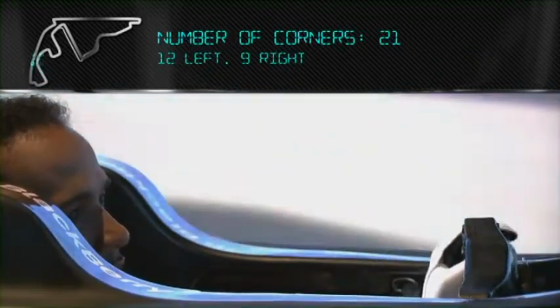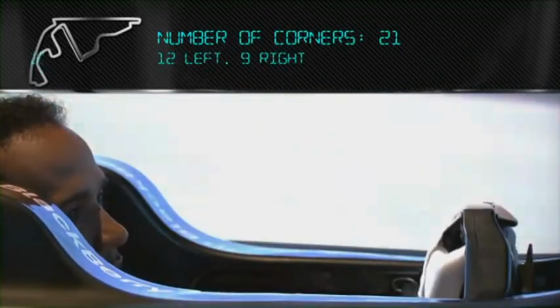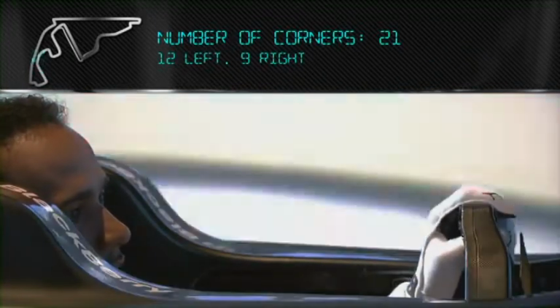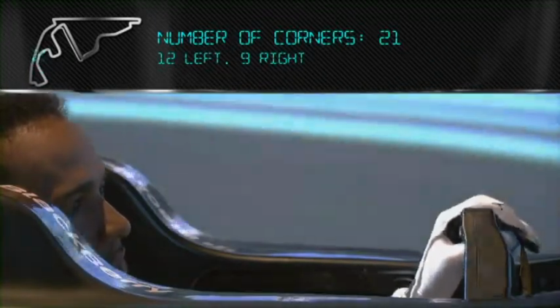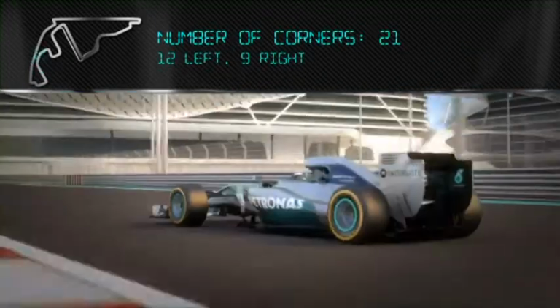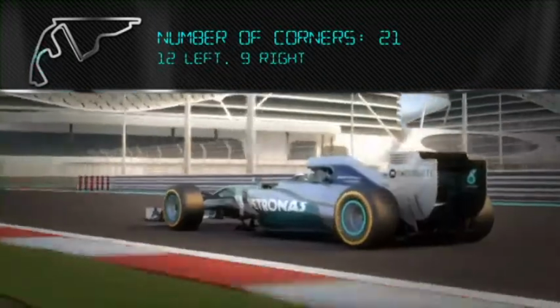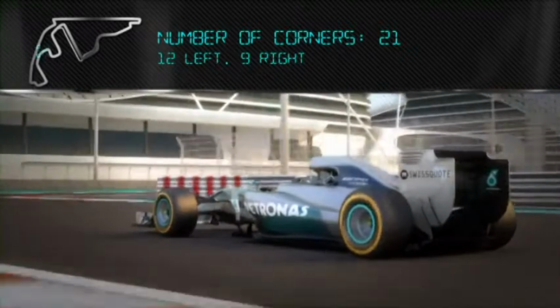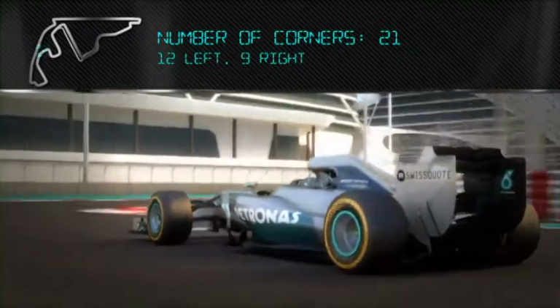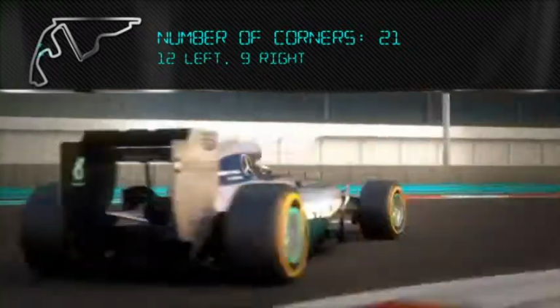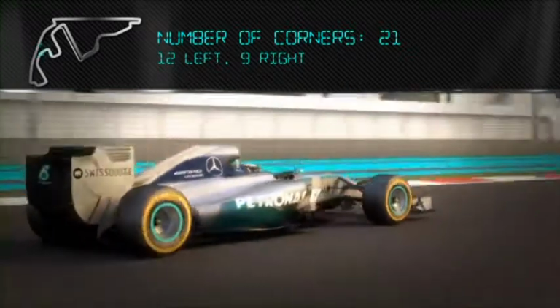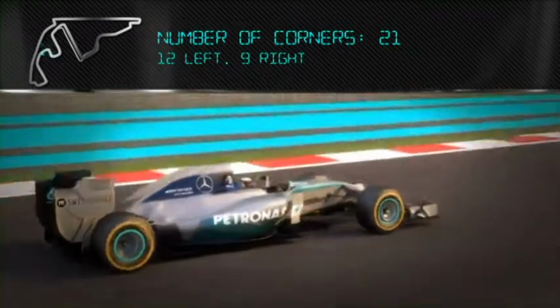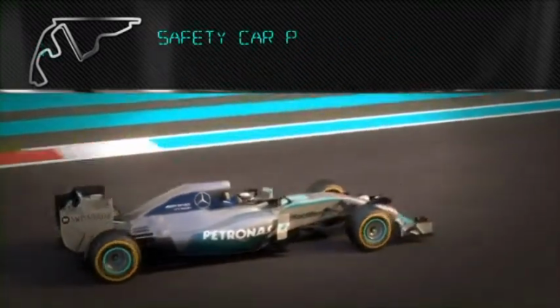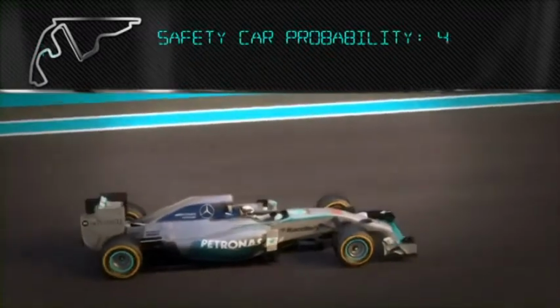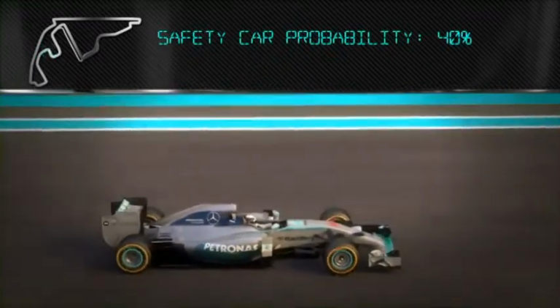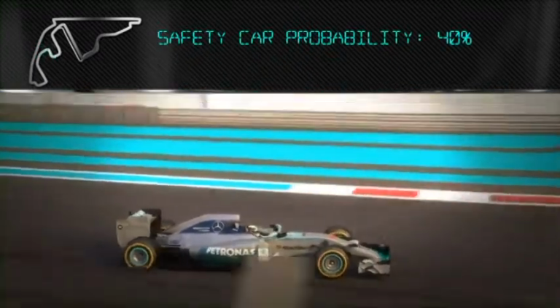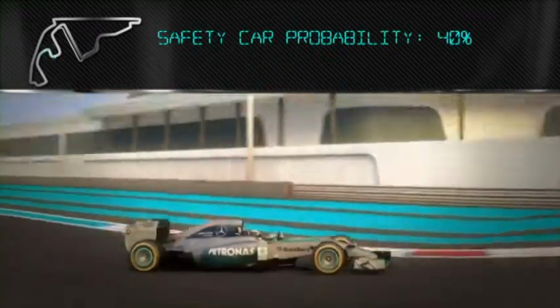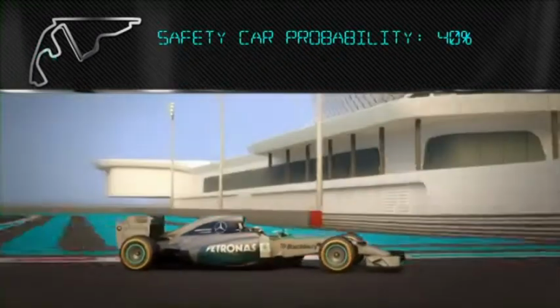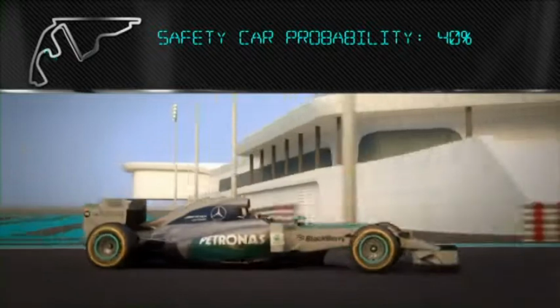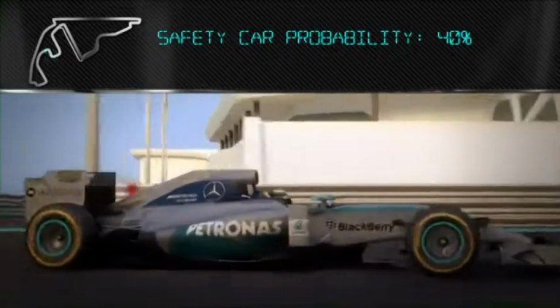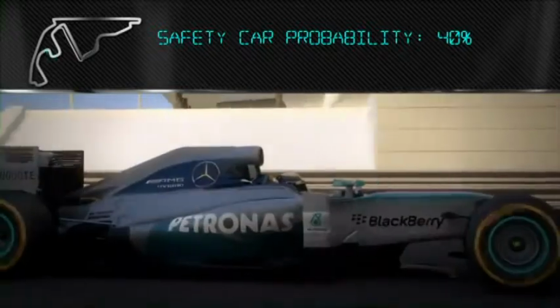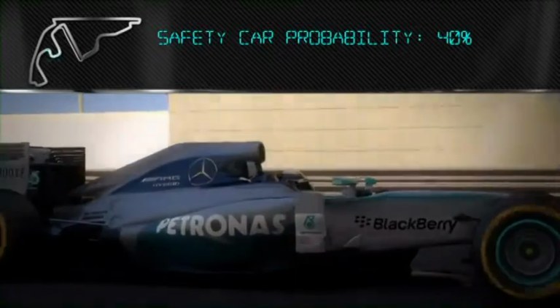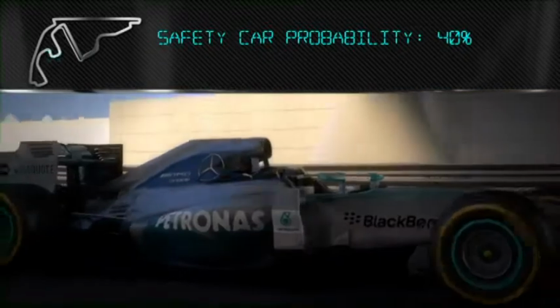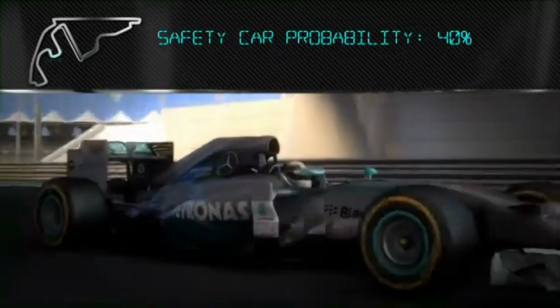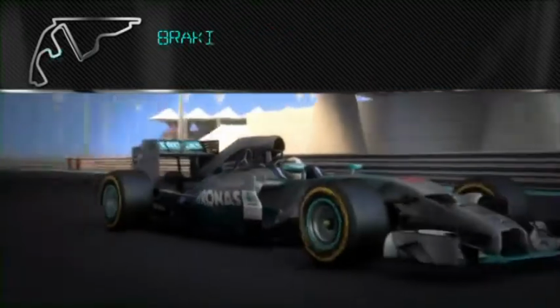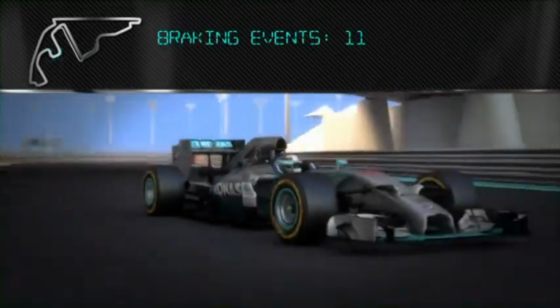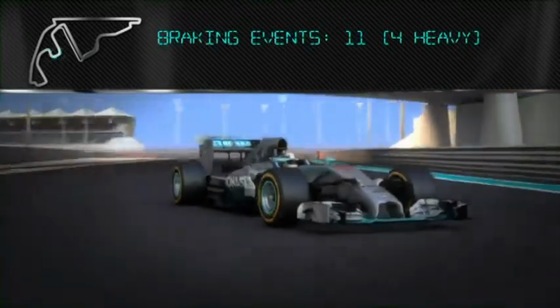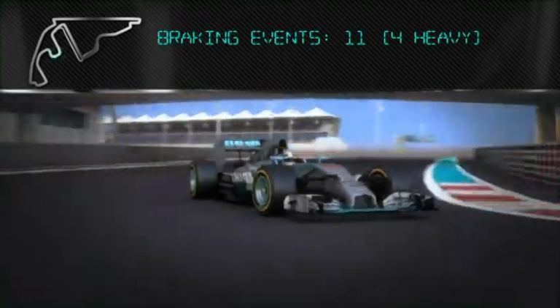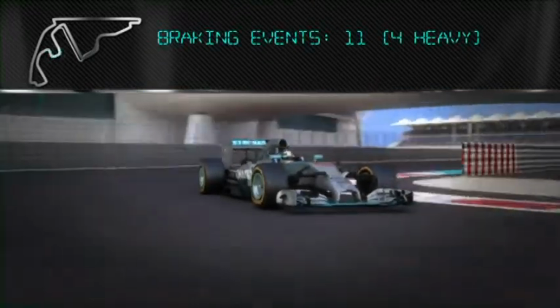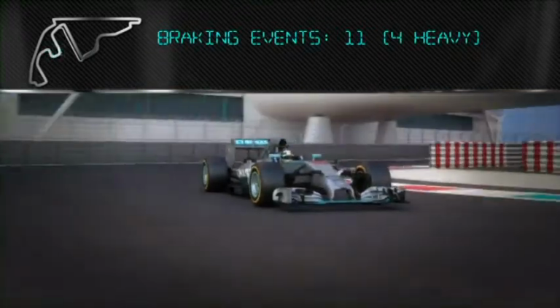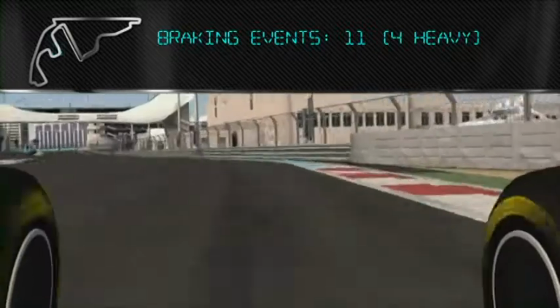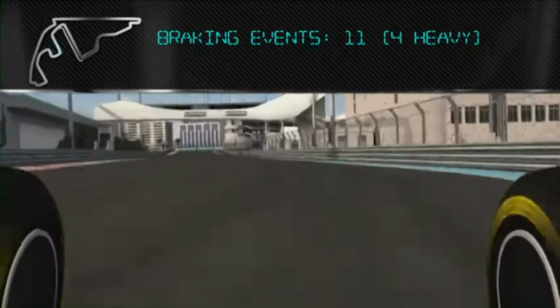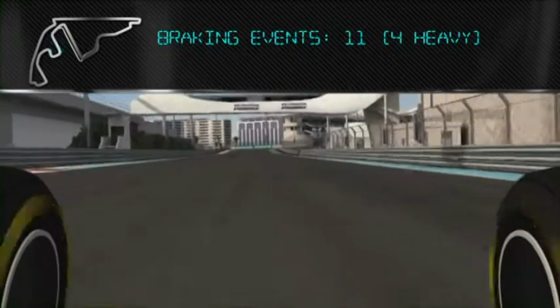Full gas again here. Positioning is really important — making sure you get the steering straight, otherwise you end up locking the right front. The apex, carrying the speed through these next two corners, and taking a lot of curb on the way in here.